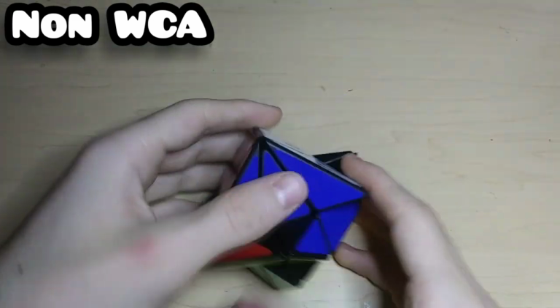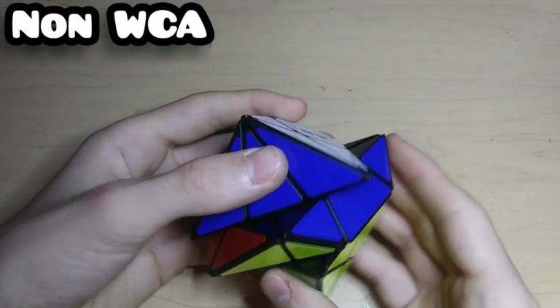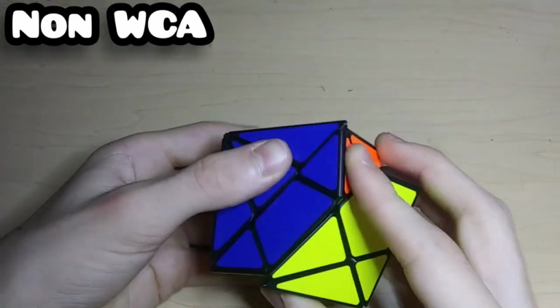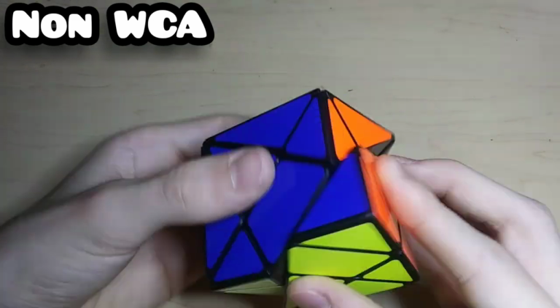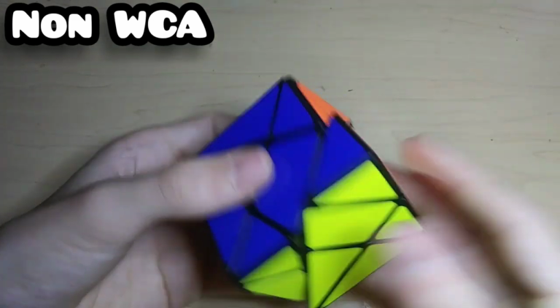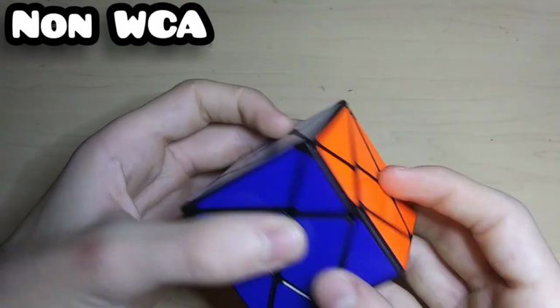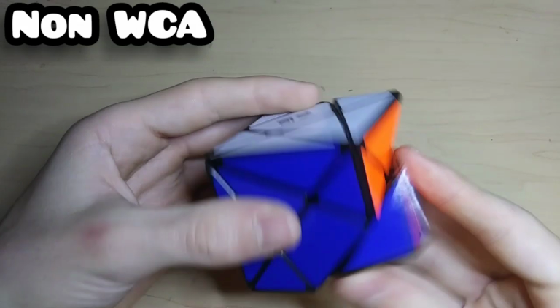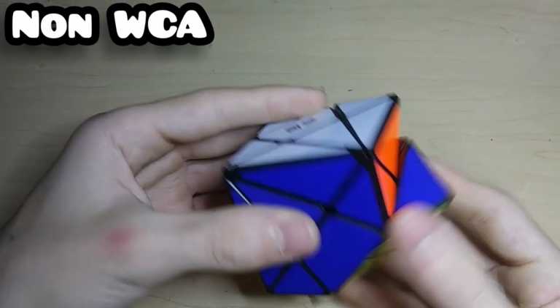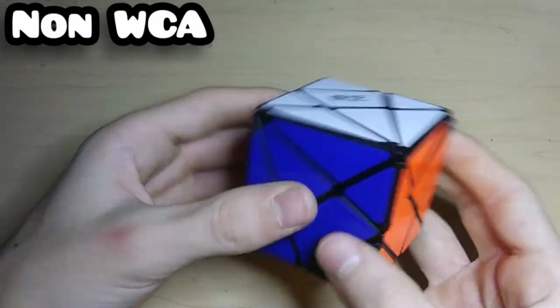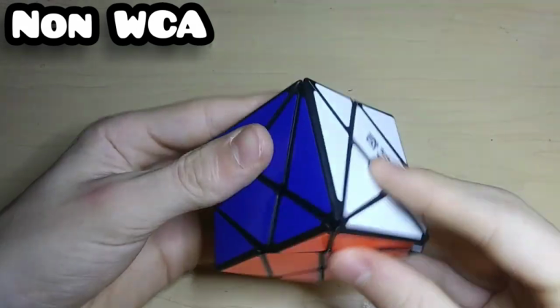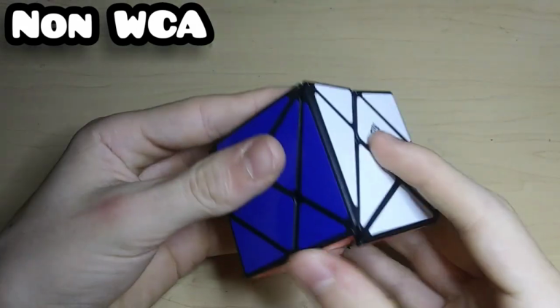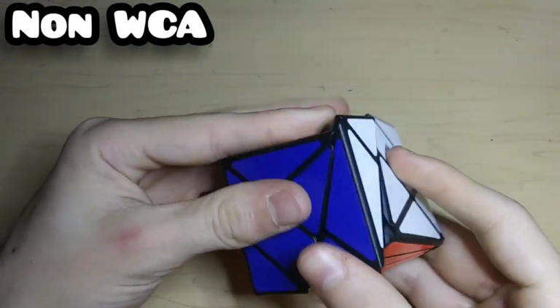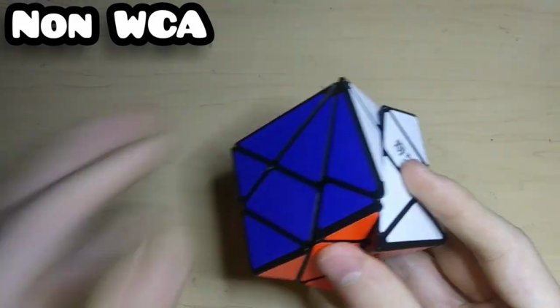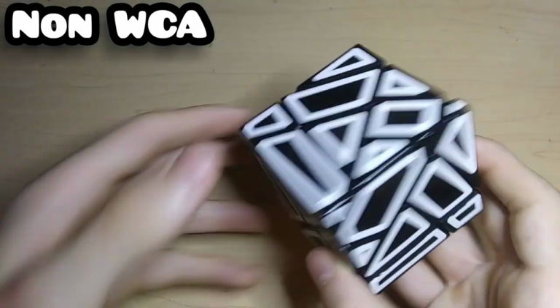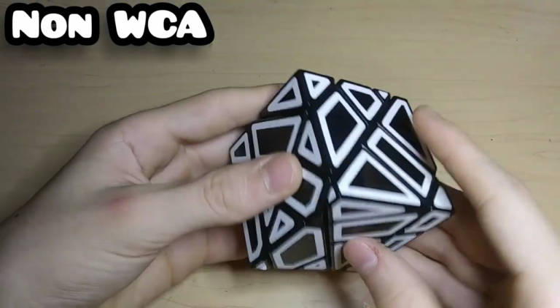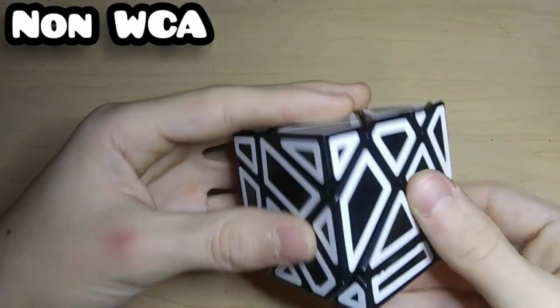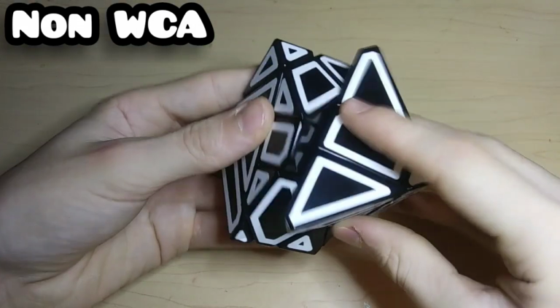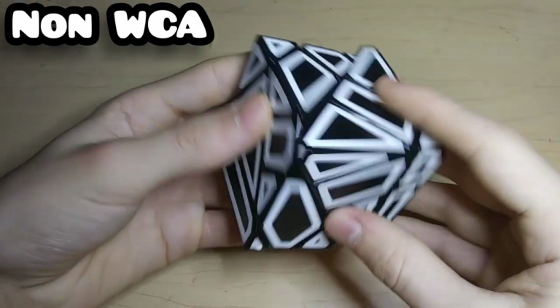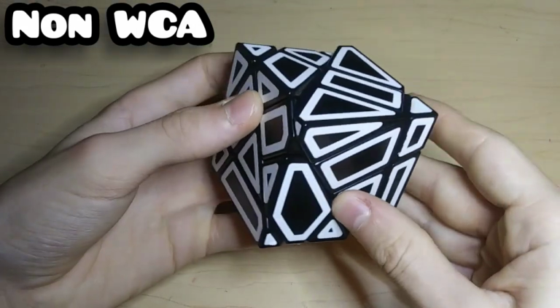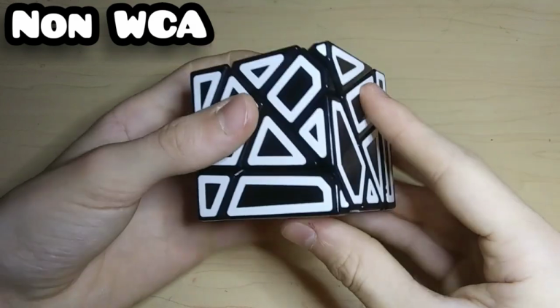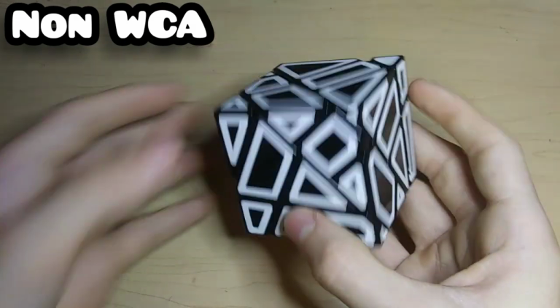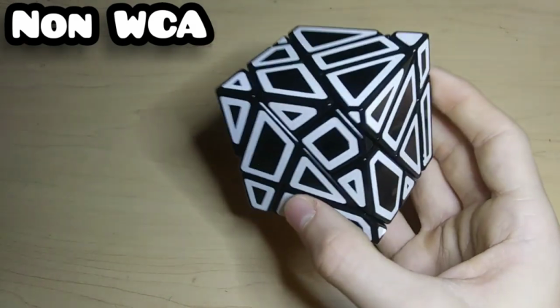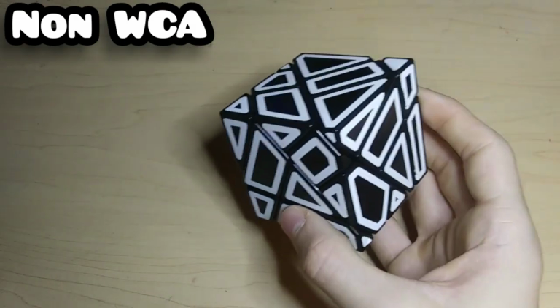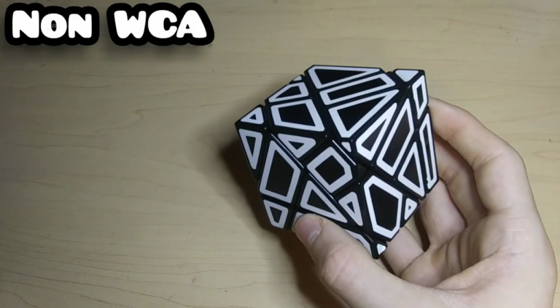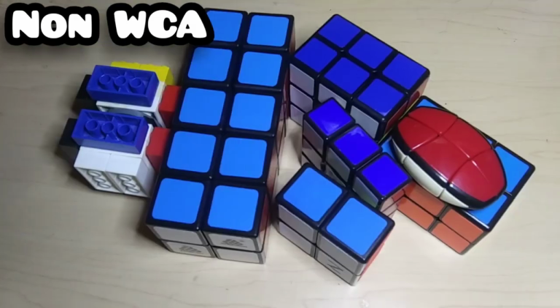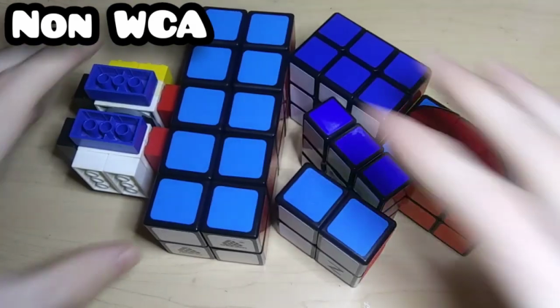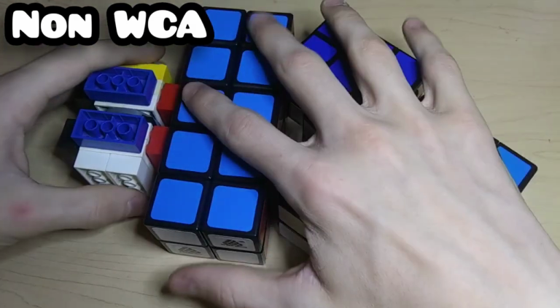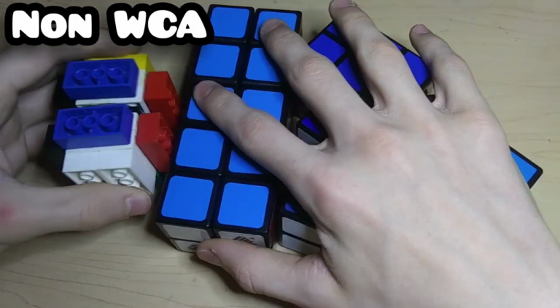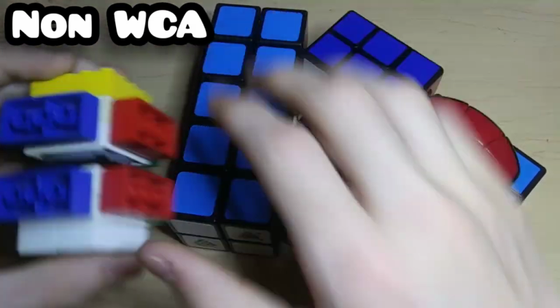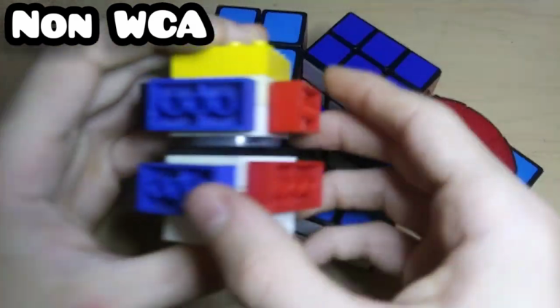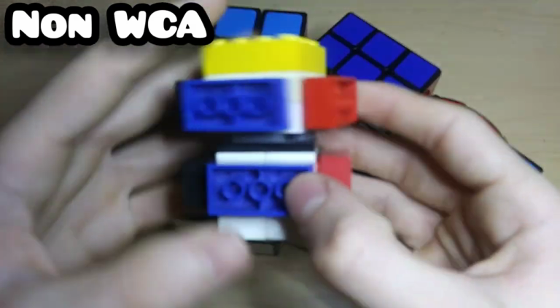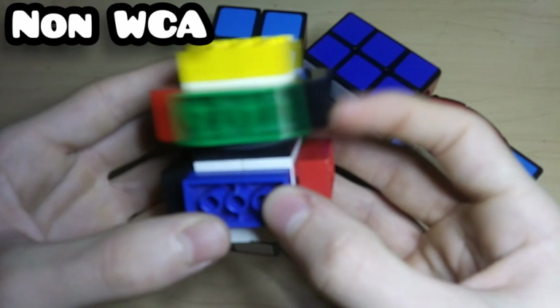Here's a Windmill Cube — I think it's YJ but I'm not quite sure. Here's another really cool puzzle I just got; it's actually really hard to turn. This is the QiYi Axis Cube. Then we have the really cool FangKun Hollow Ghost Cube — I really like this puzzle and I've solved it twice already.